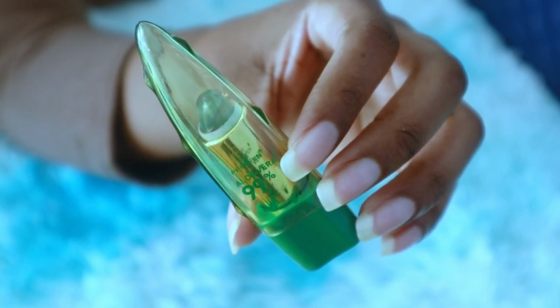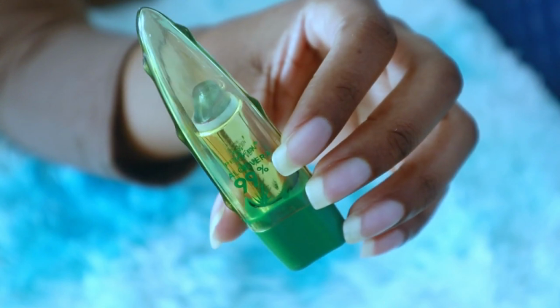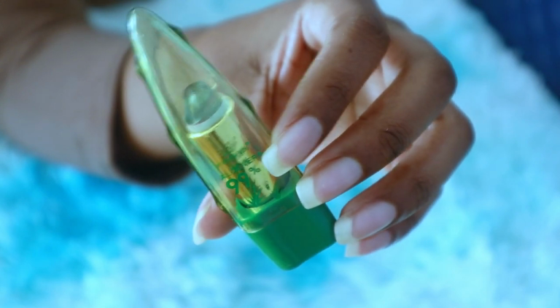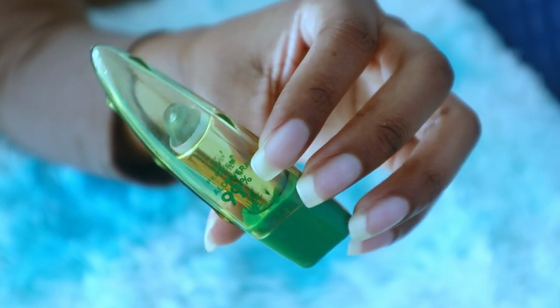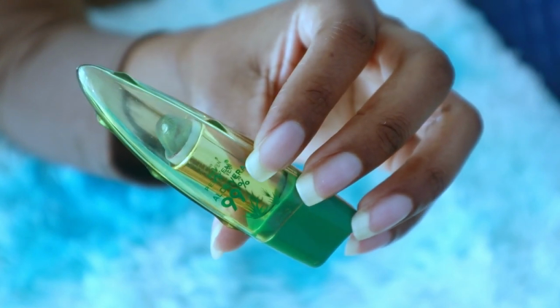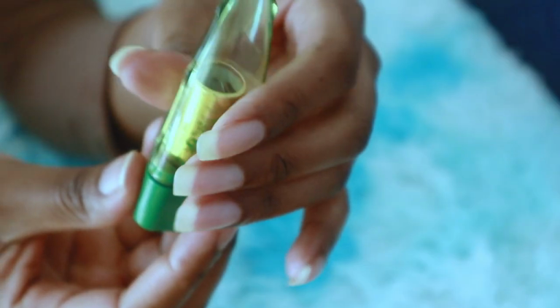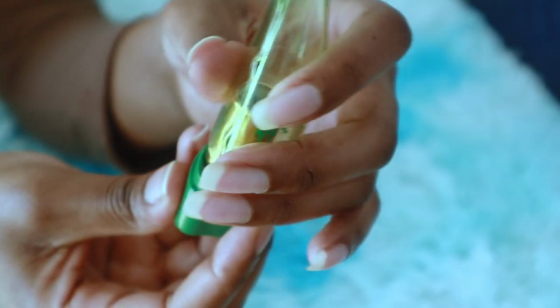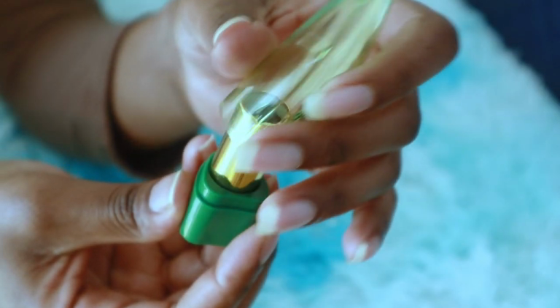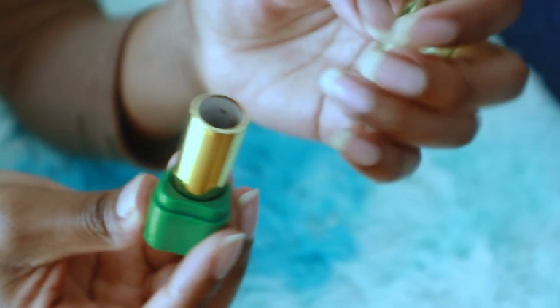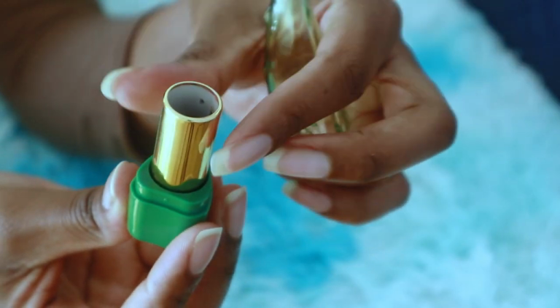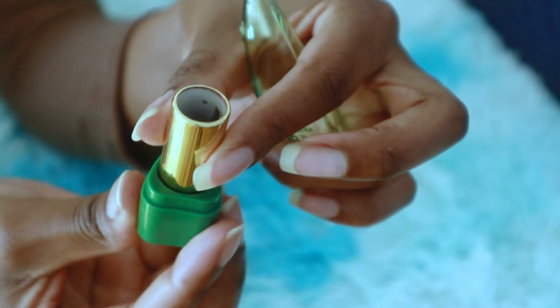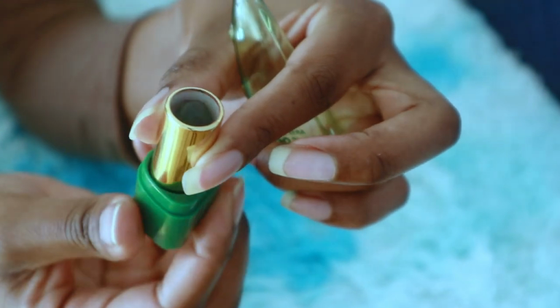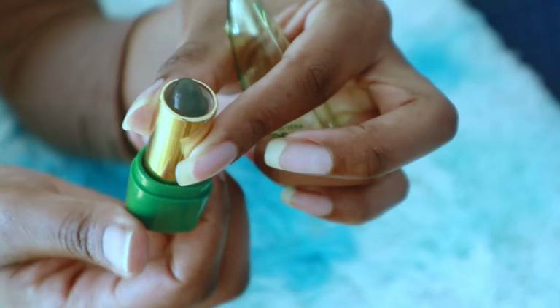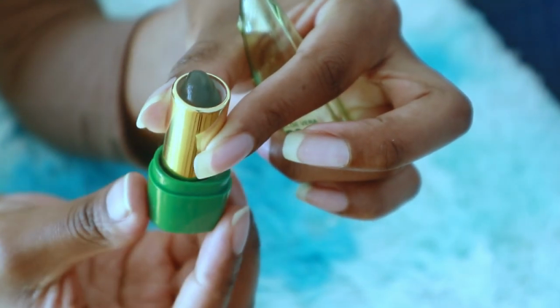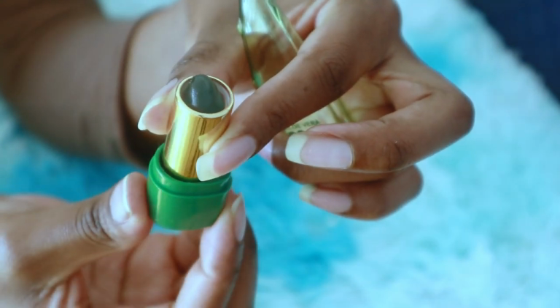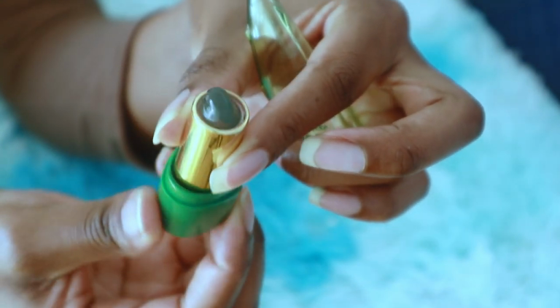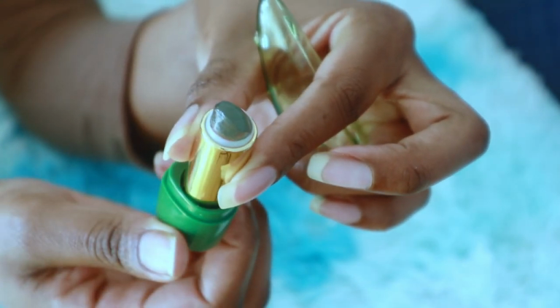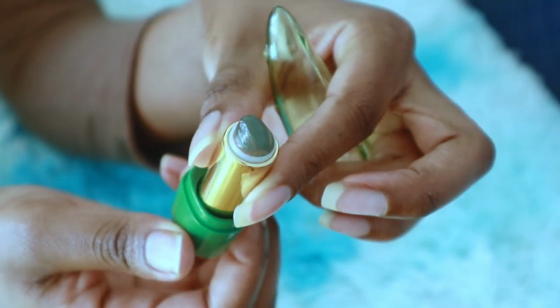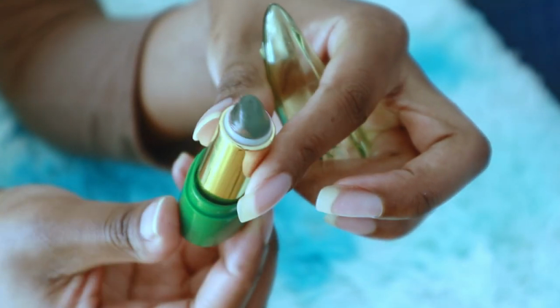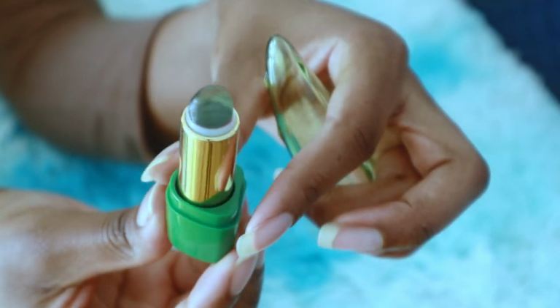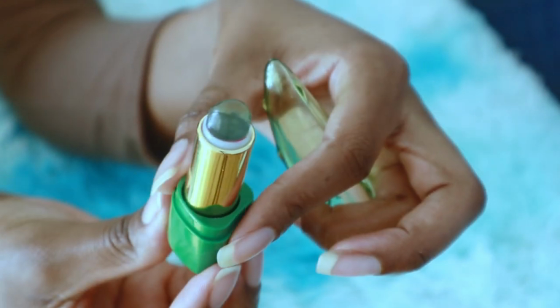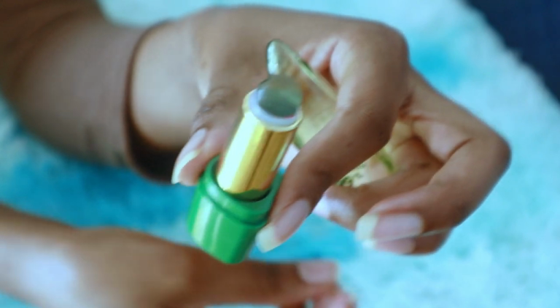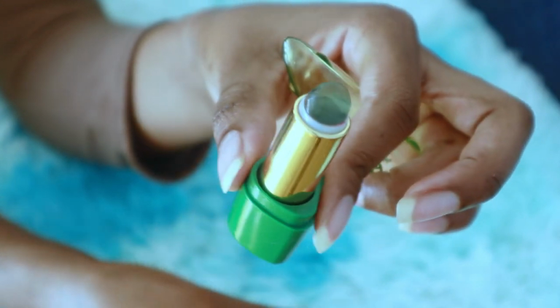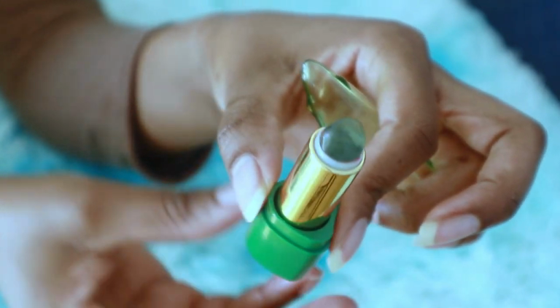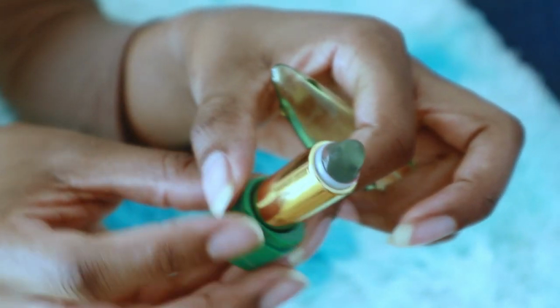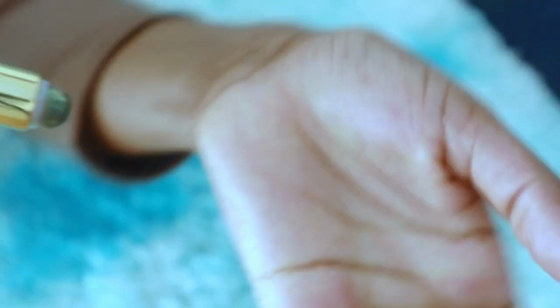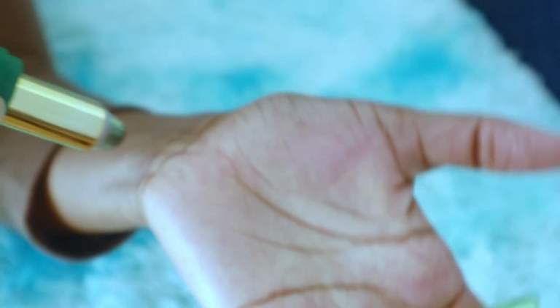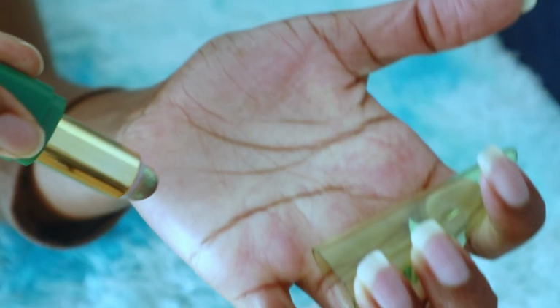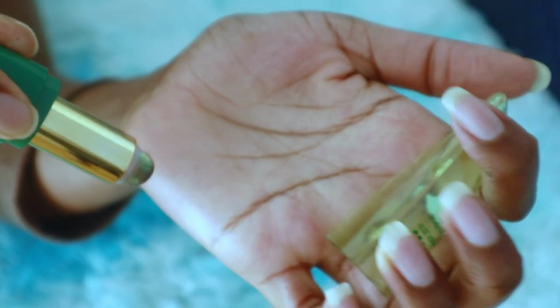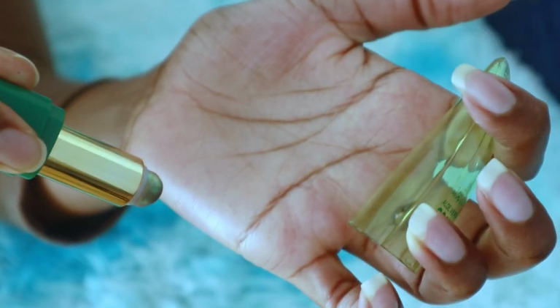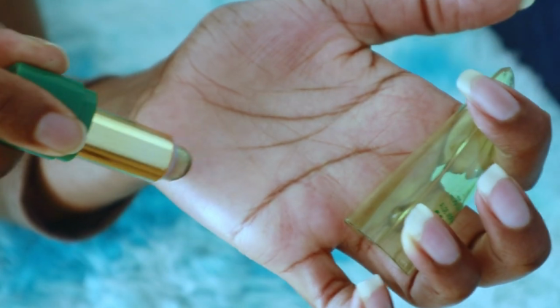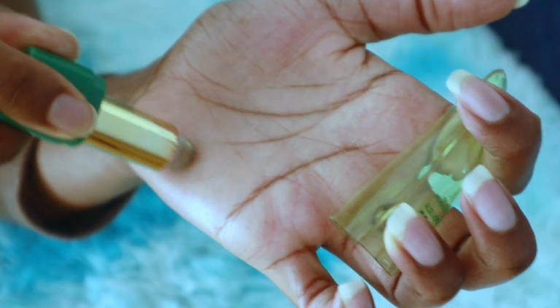The next thing I carry in my bag is some aloe vera lipstick. If you've been following me for some time now, you know that I love aloe vera so much, so I make sure I carry some for my lips.